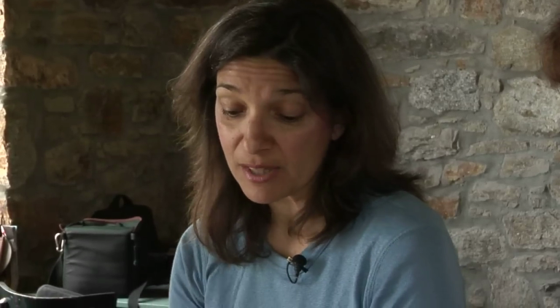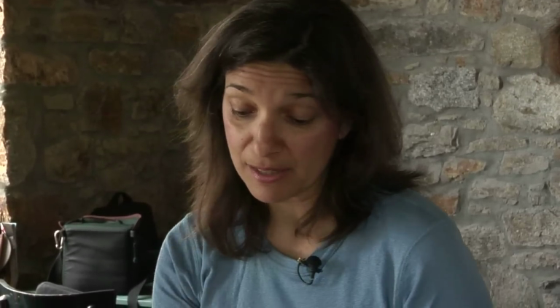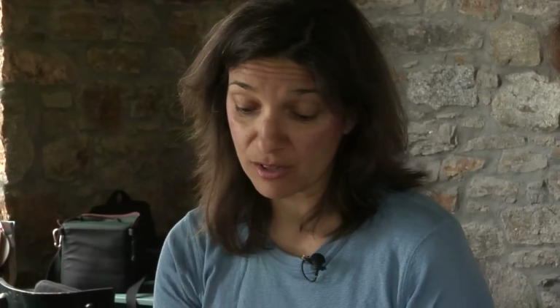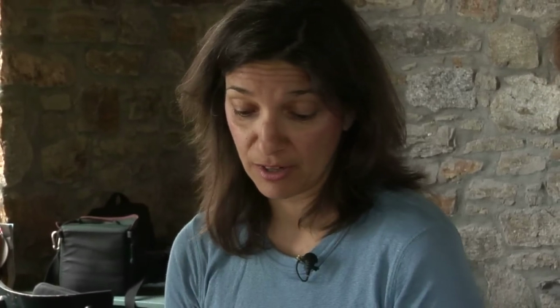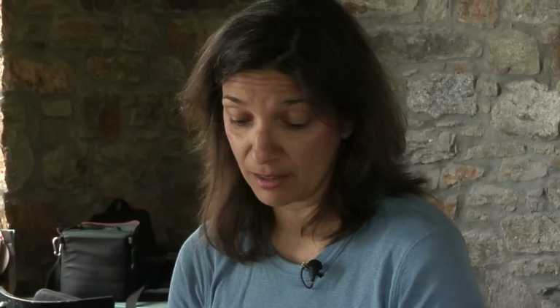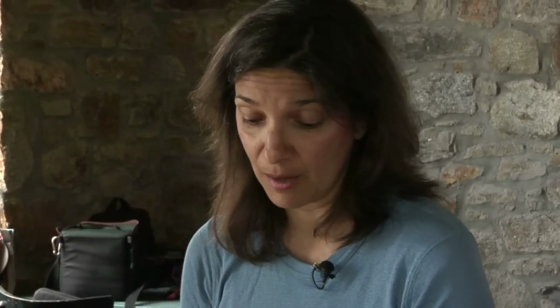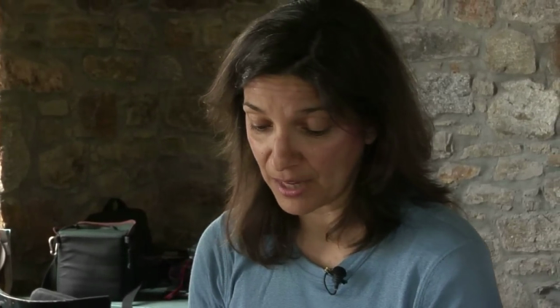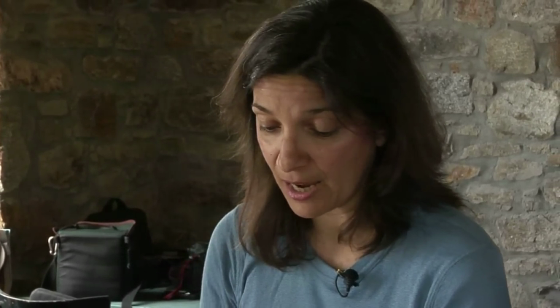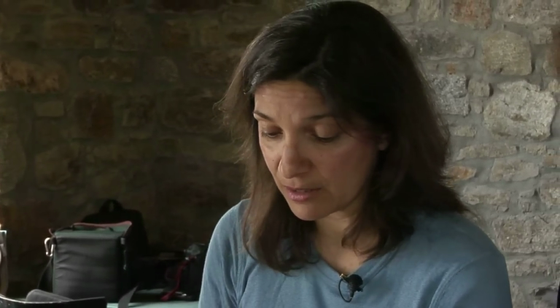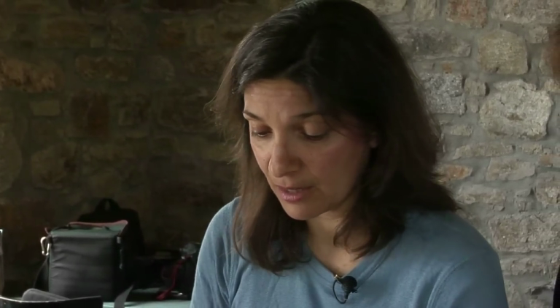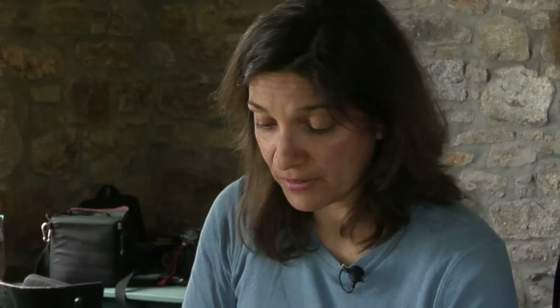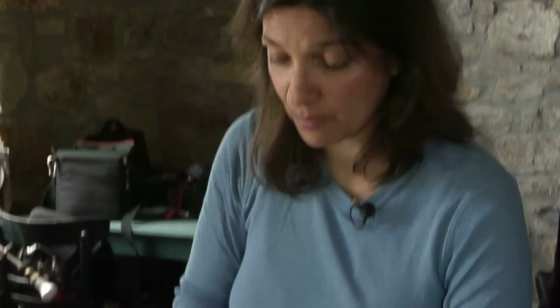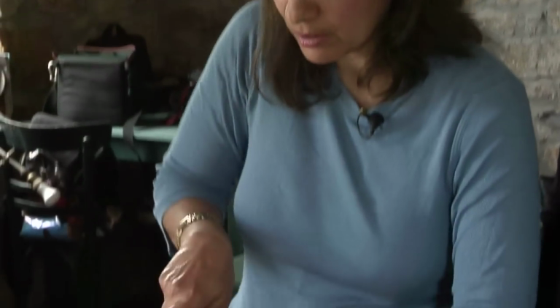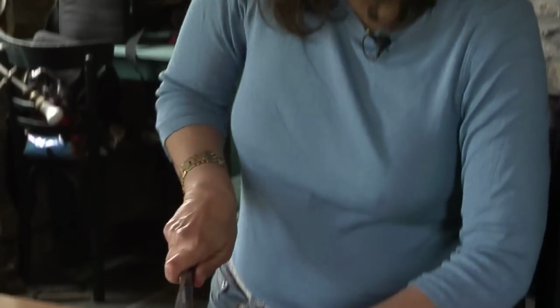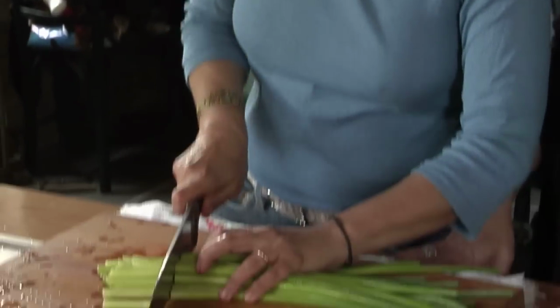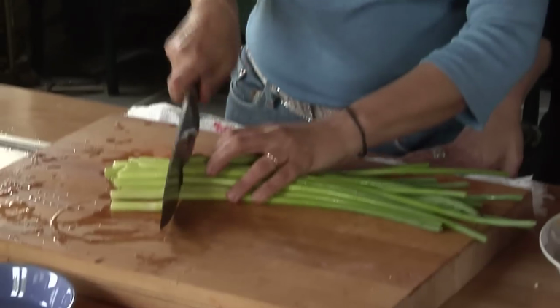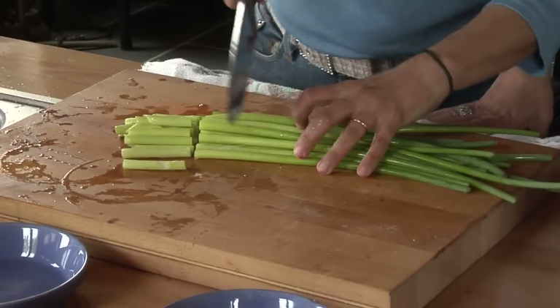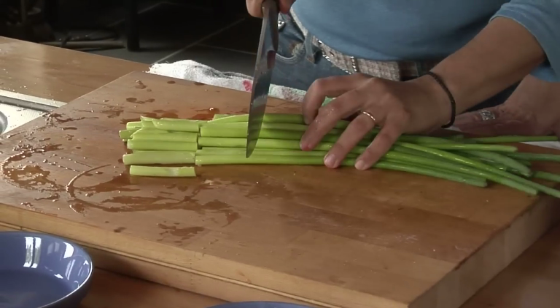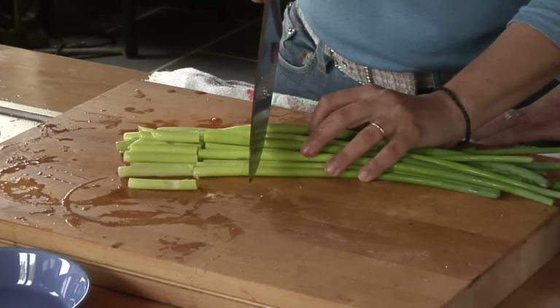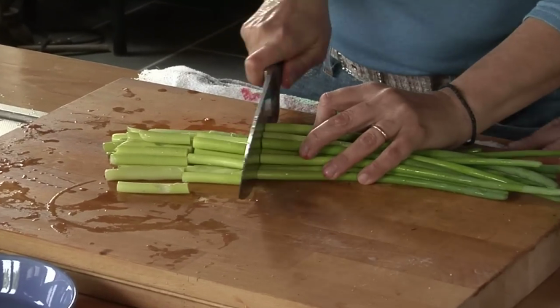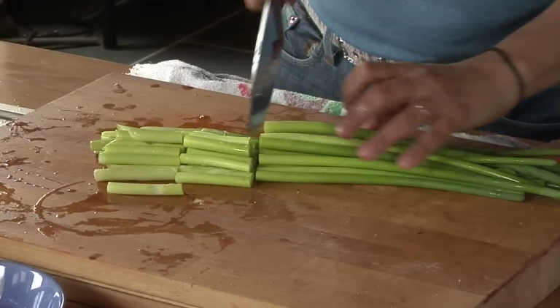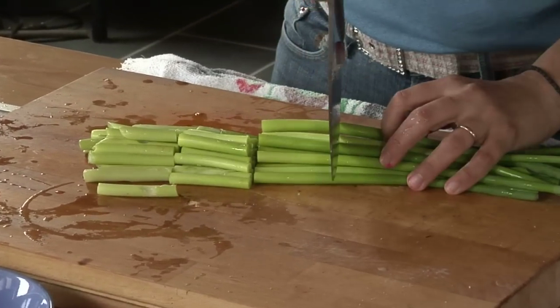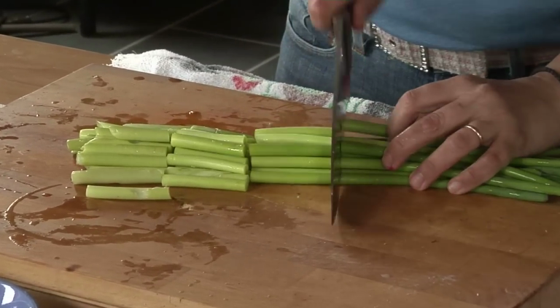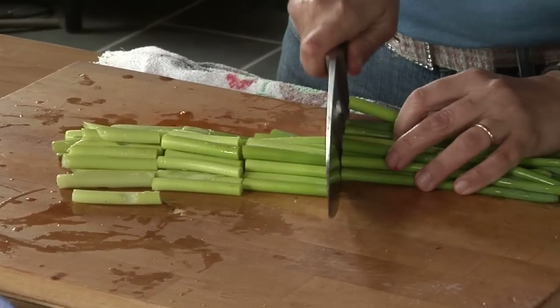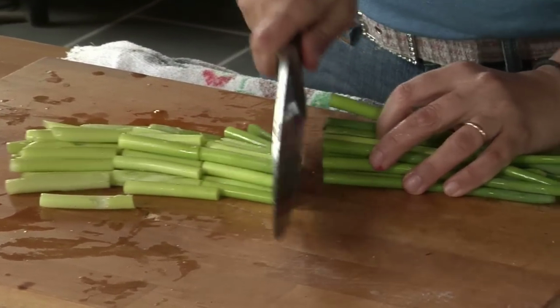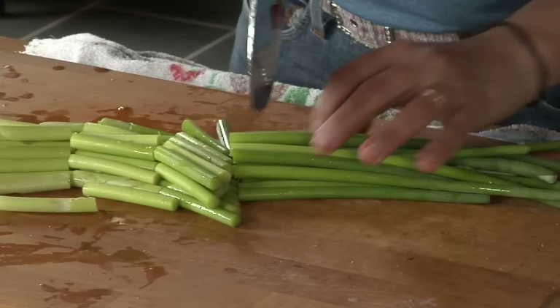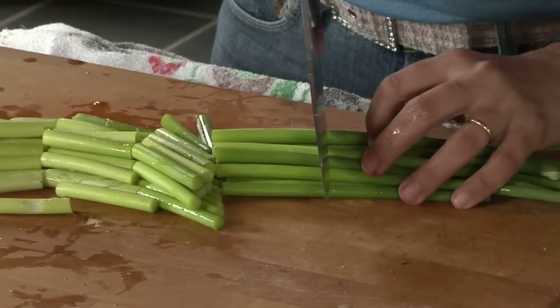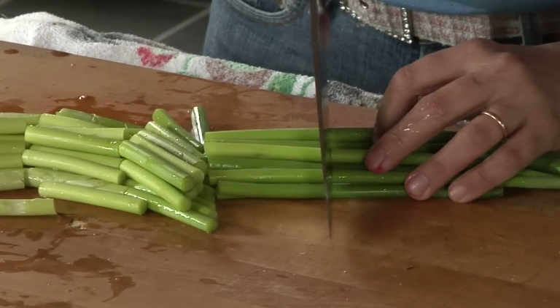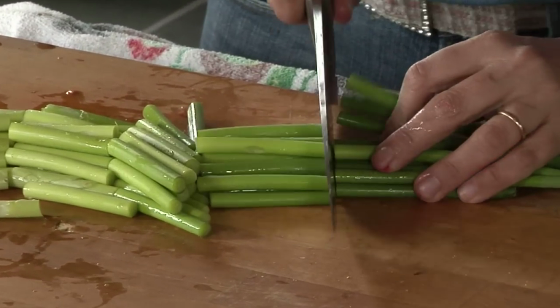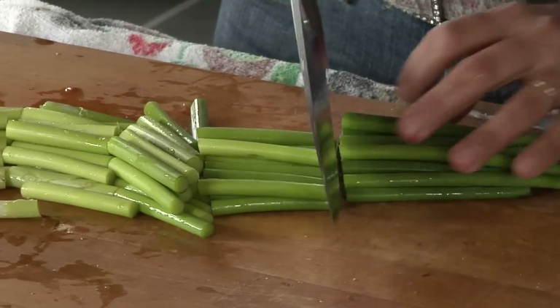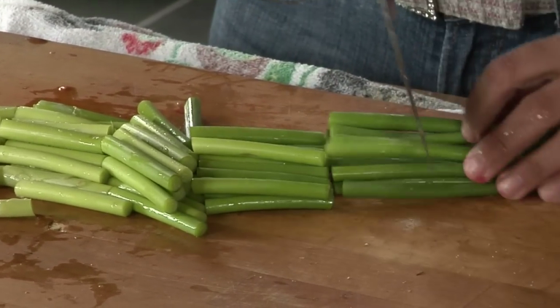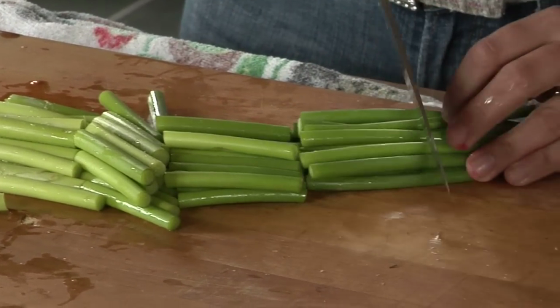I was at somebody's house the other day, and she had these on the table, cooked. She had actually blanched them first and then sautéed them in a little olive oil.